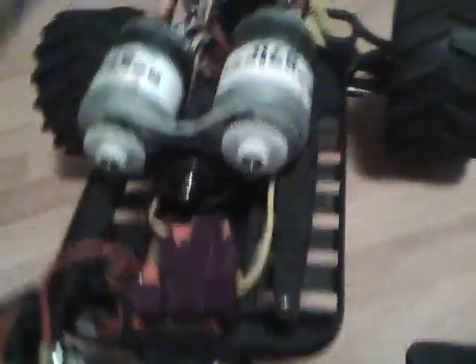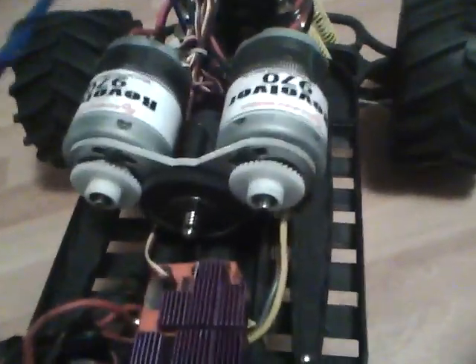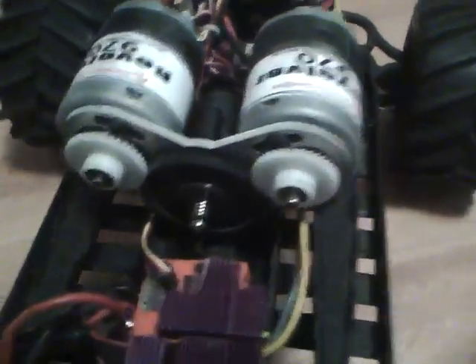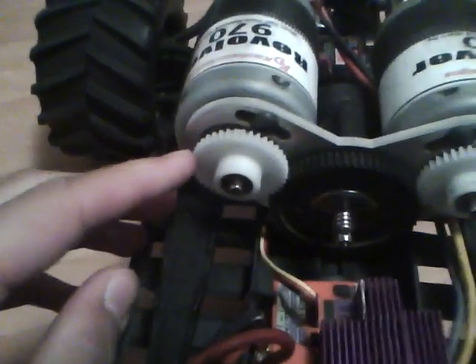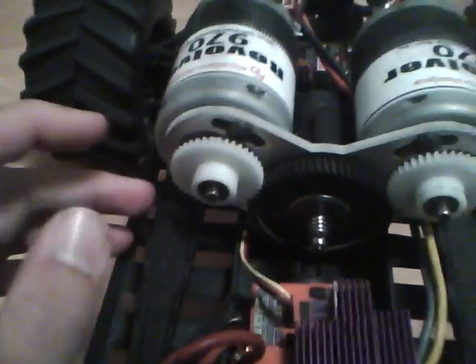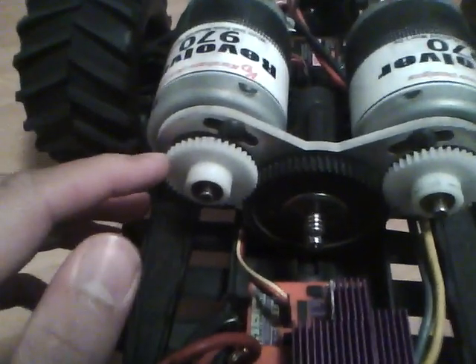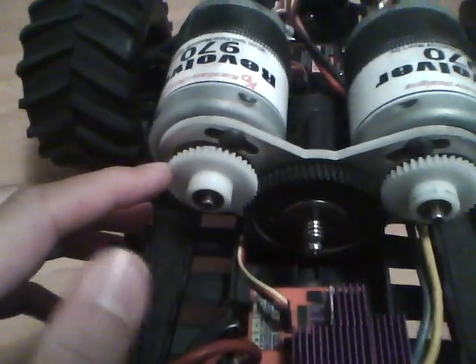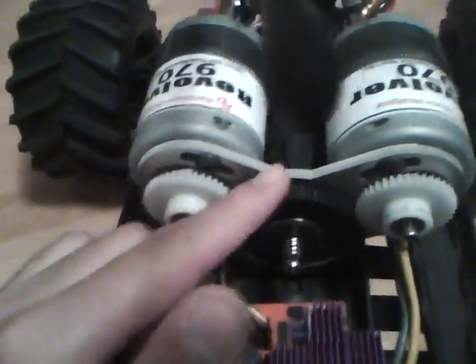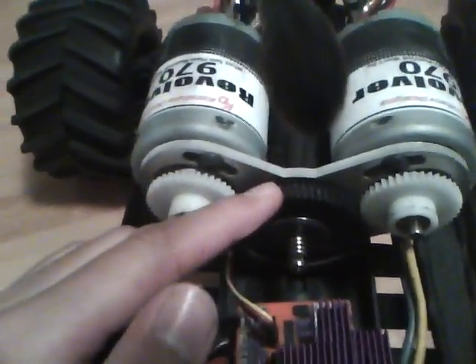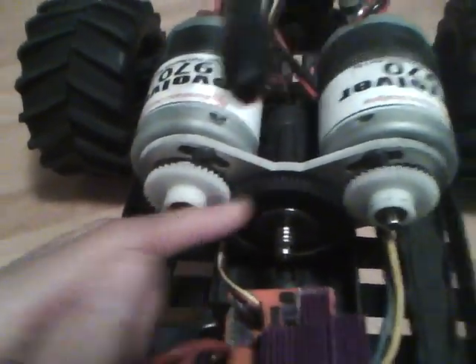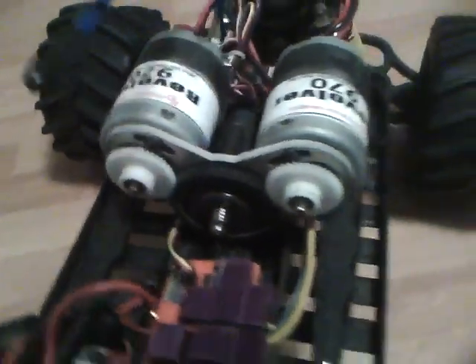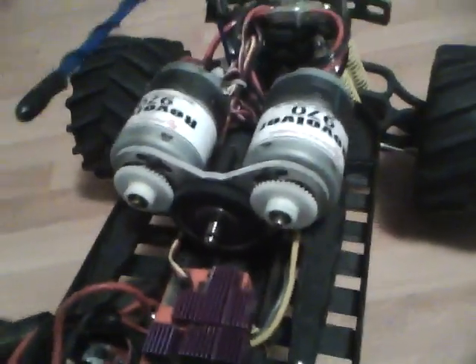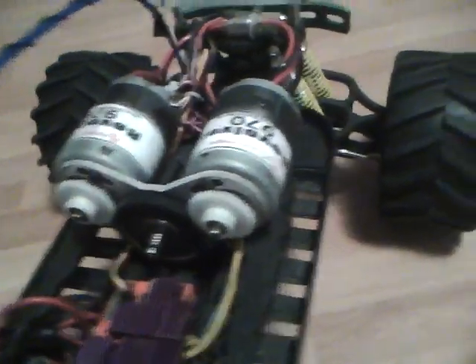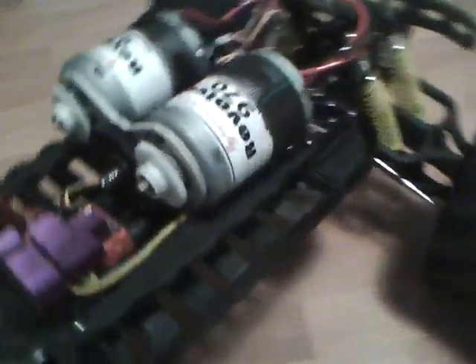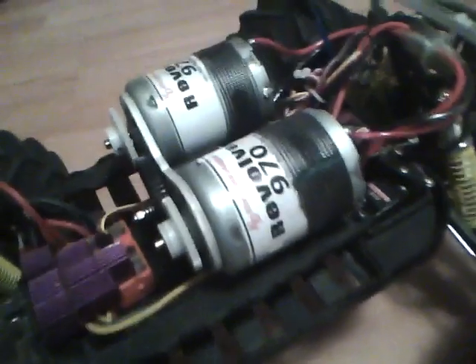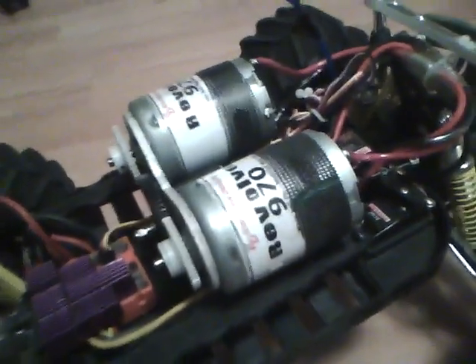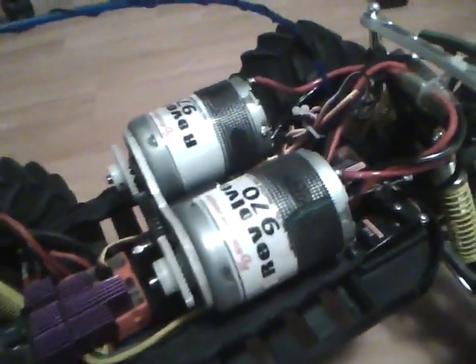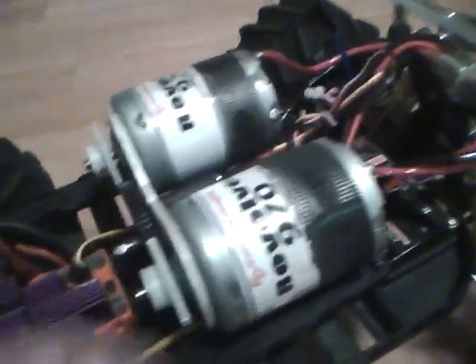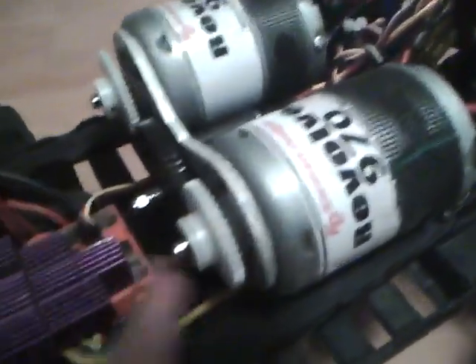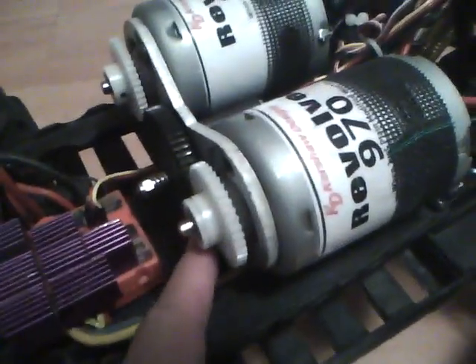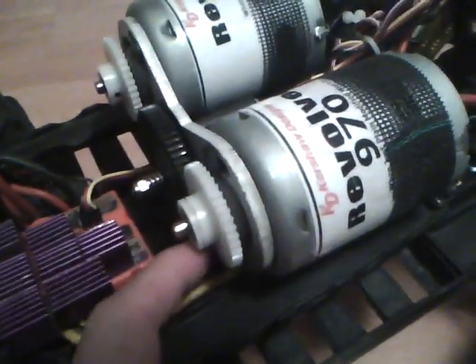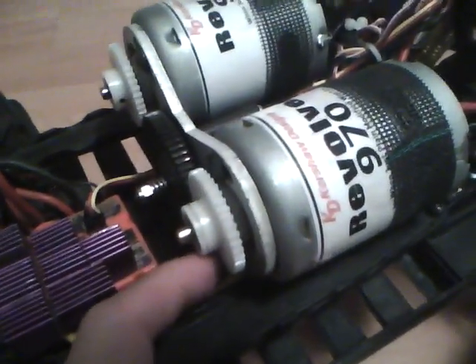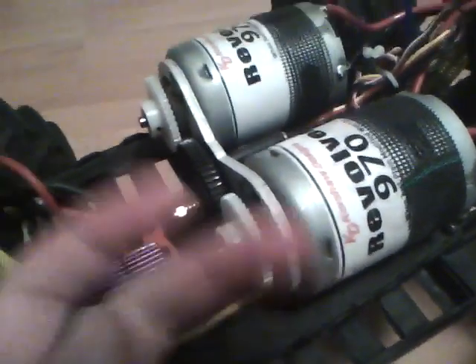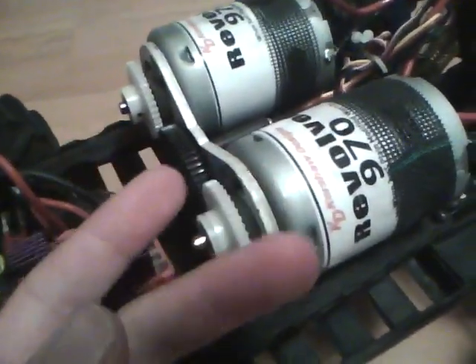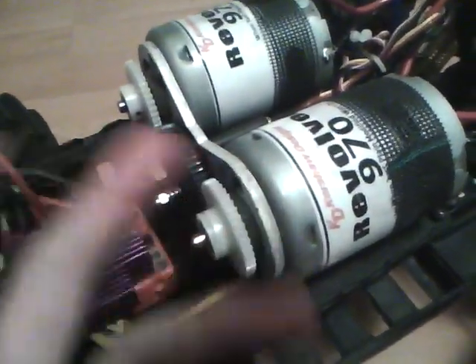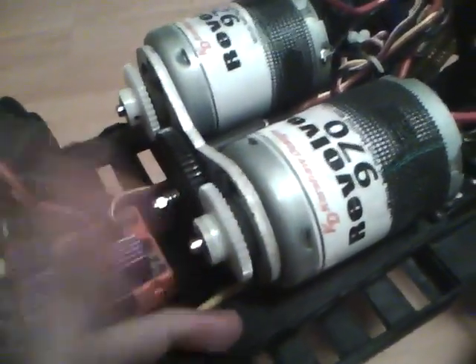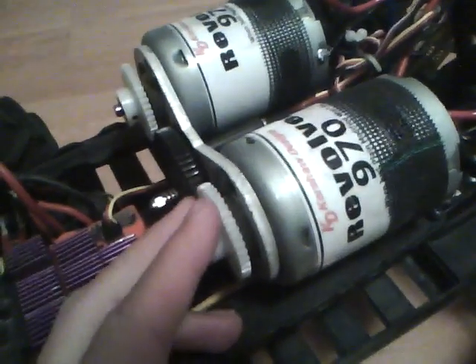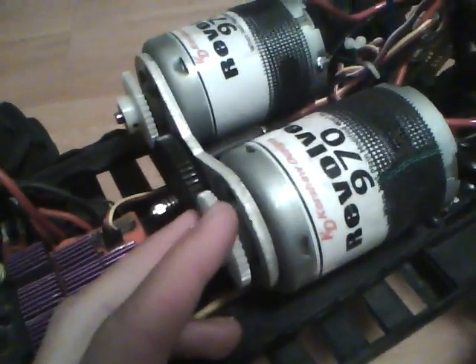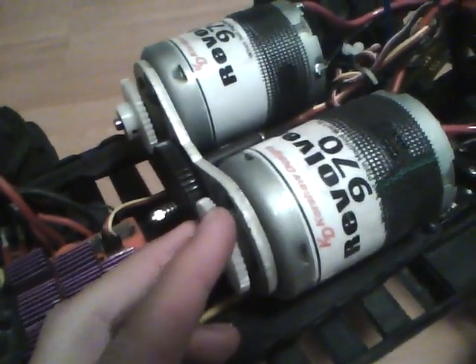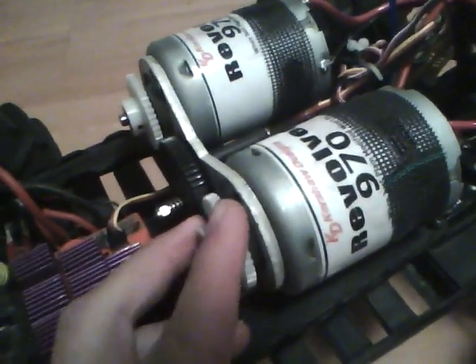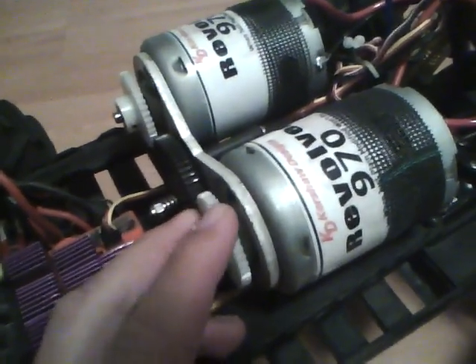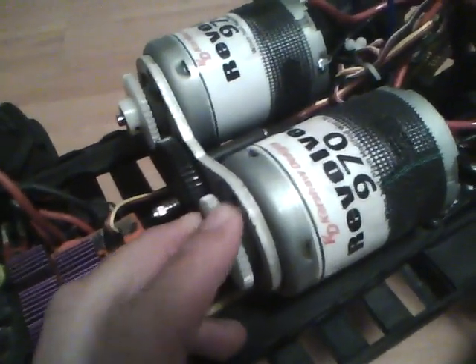Right now there's a 40 tooth pinion here and a 68 tooth spur gear, which is geared absolutely insanely high.